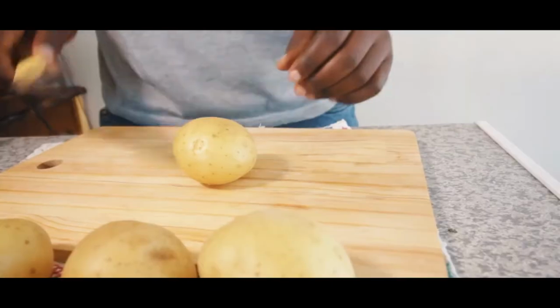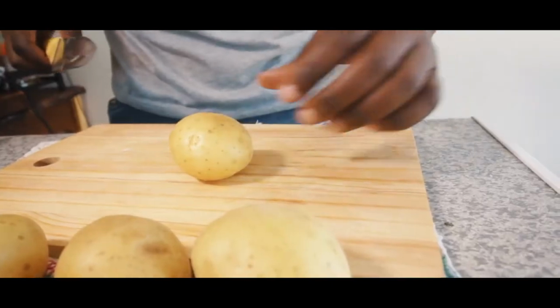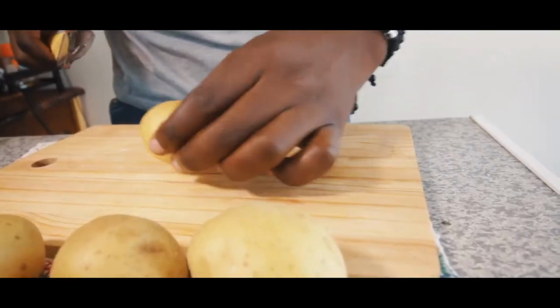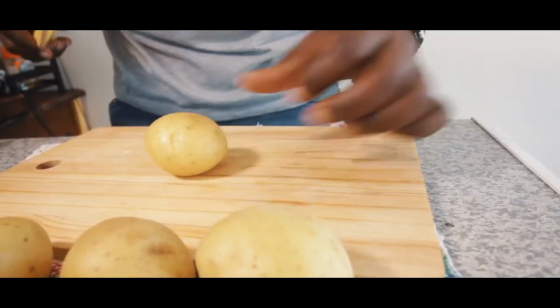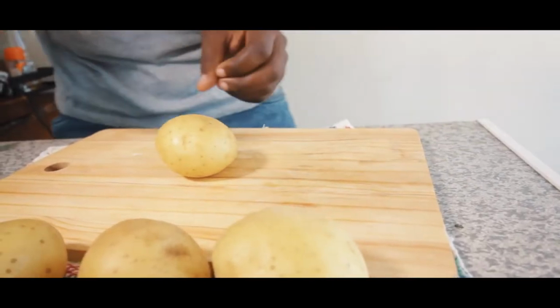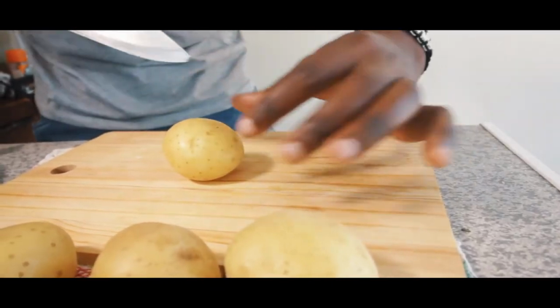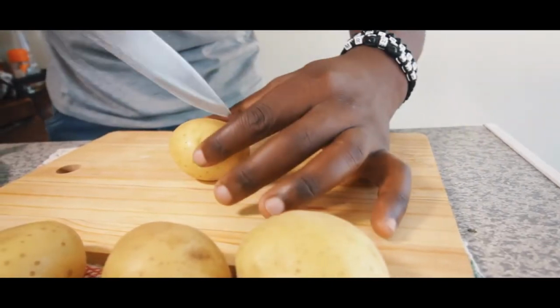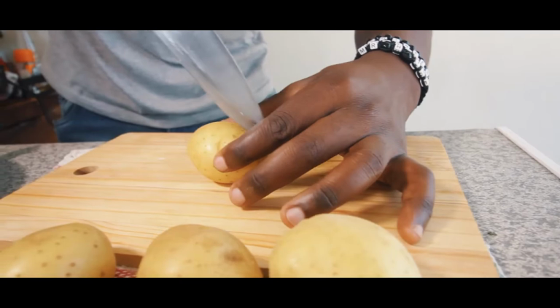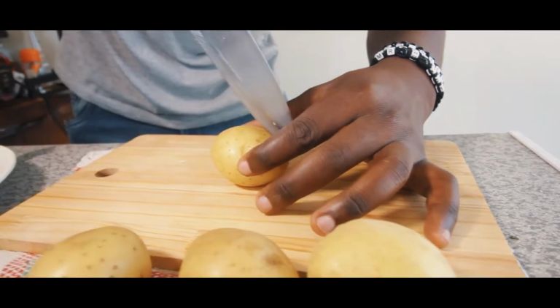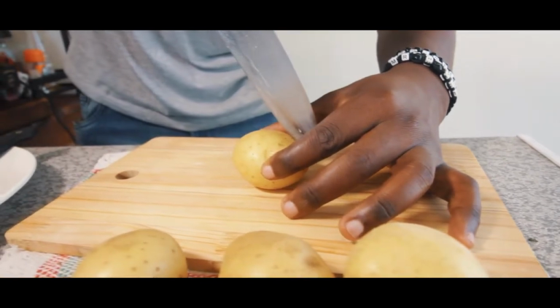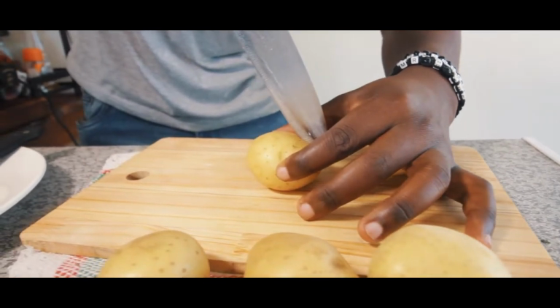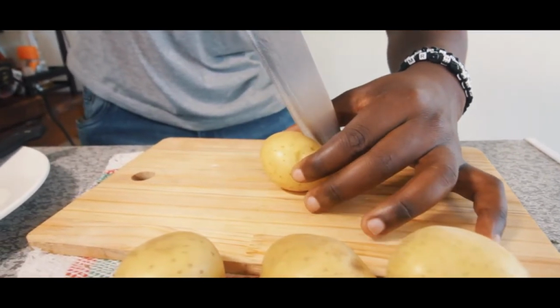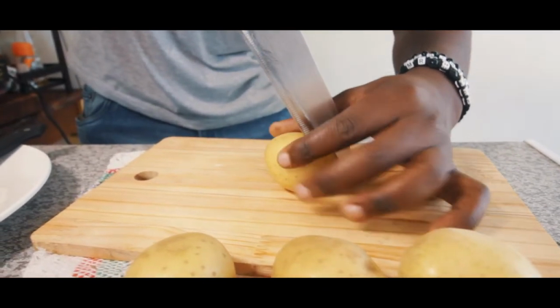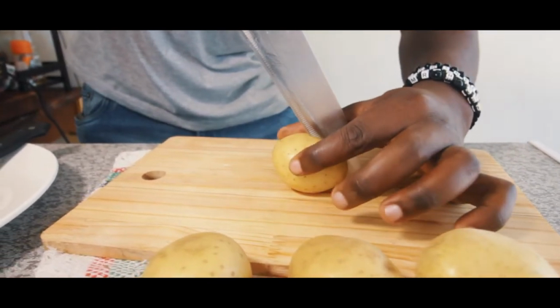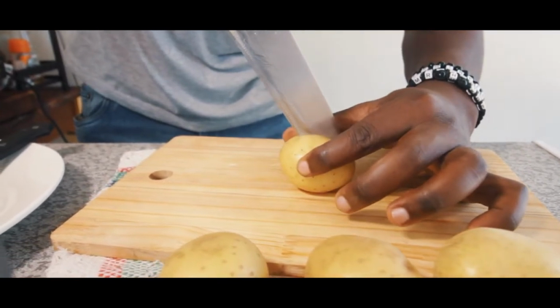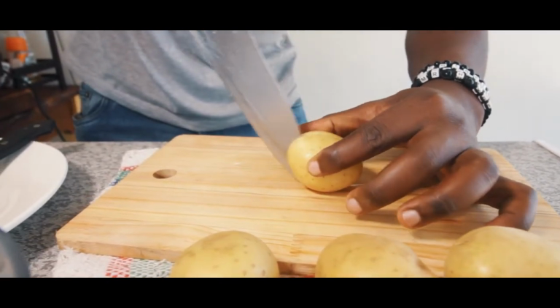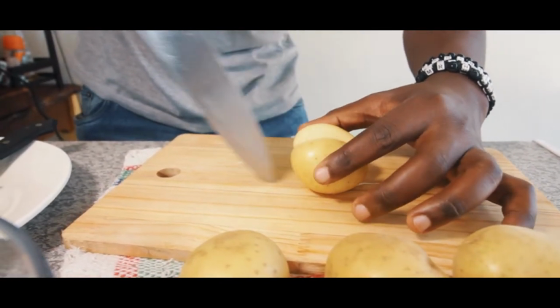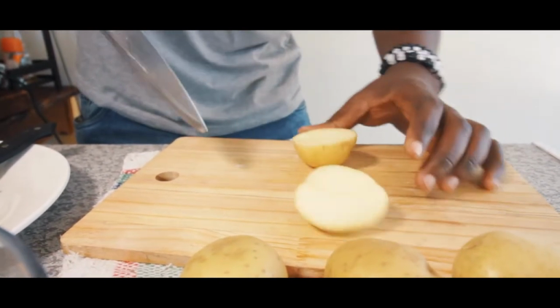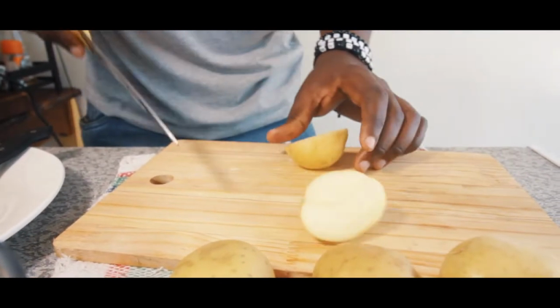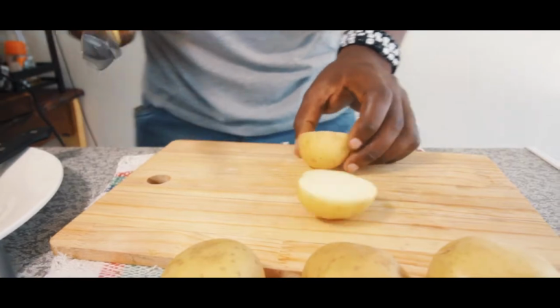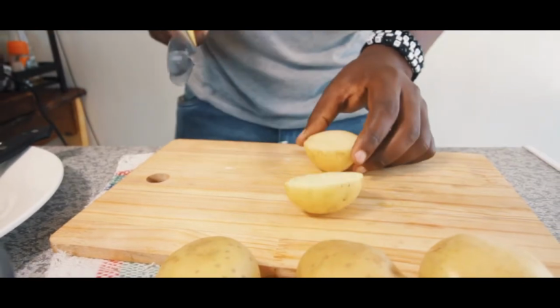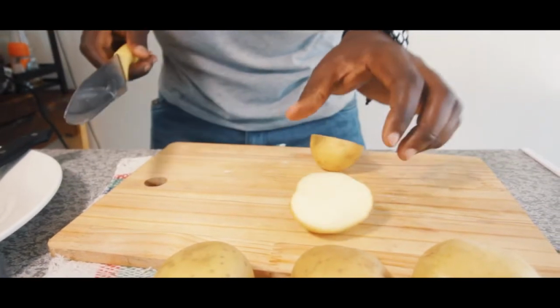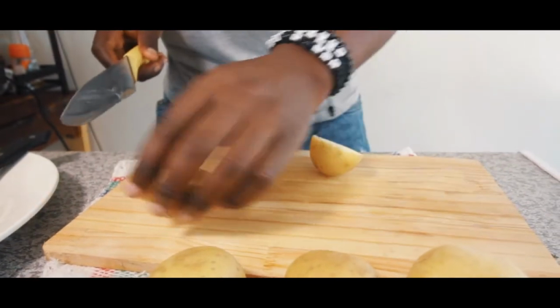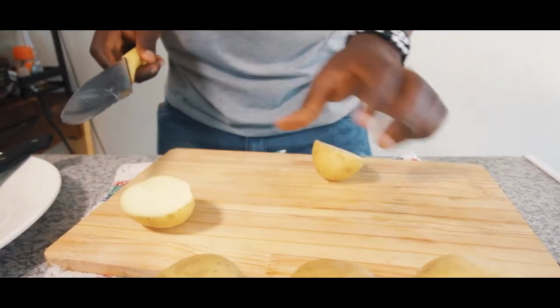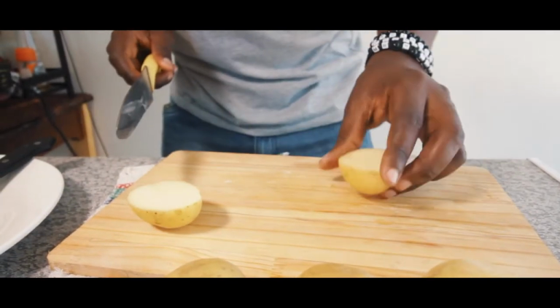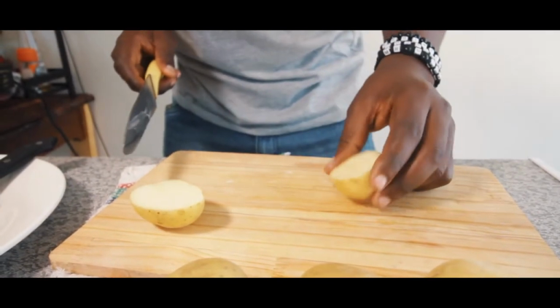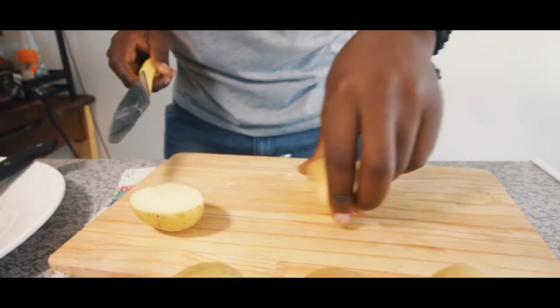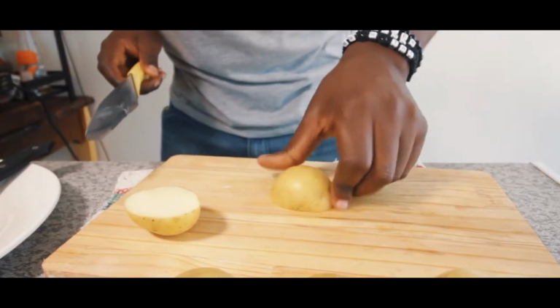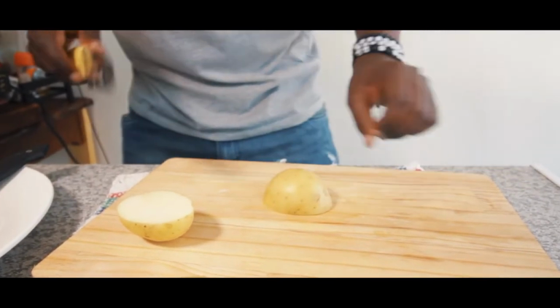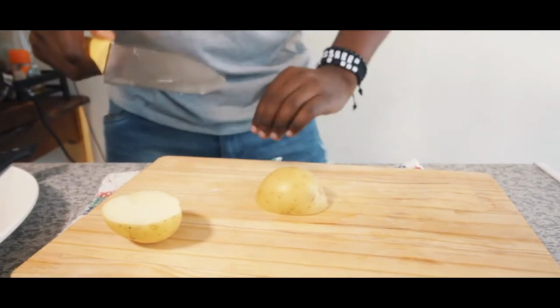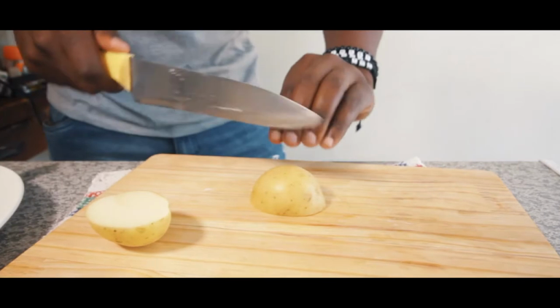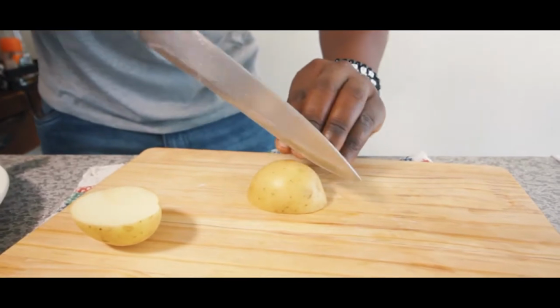We're going to cut our potato in the middle — half like this. Place it like this and then we'll cut it in the middle.